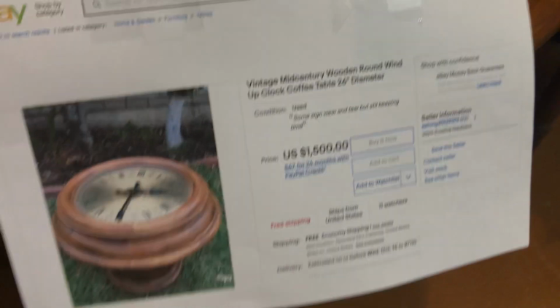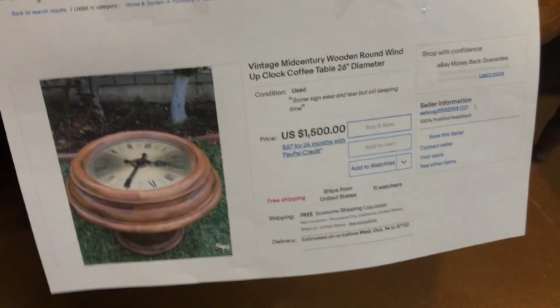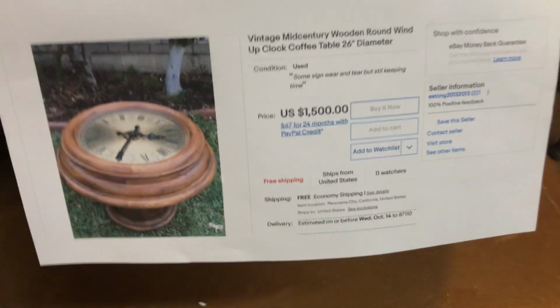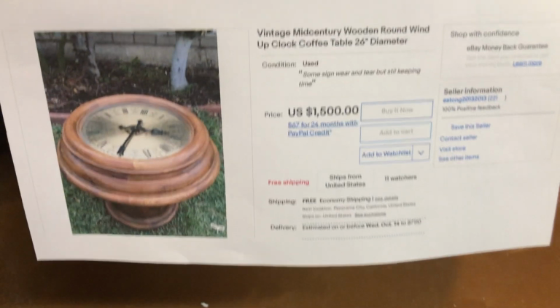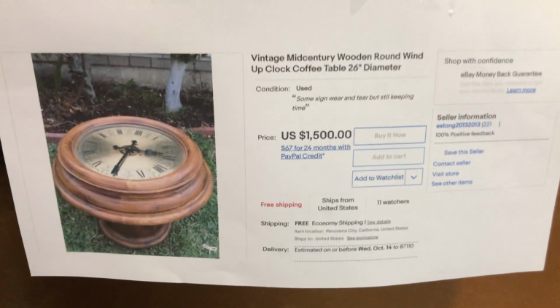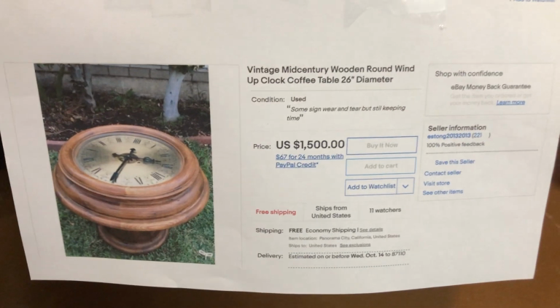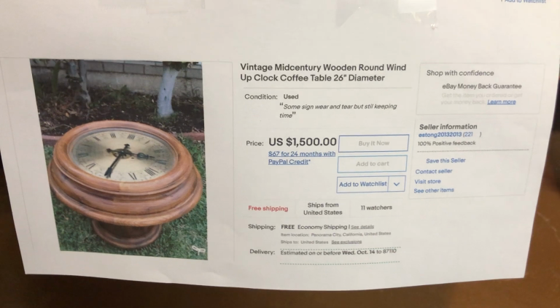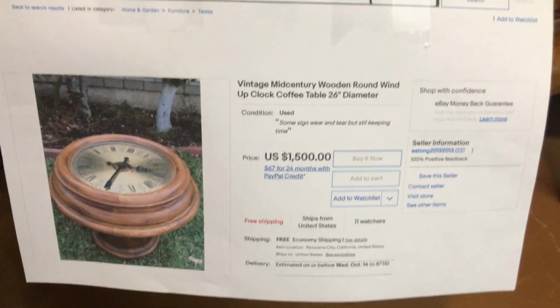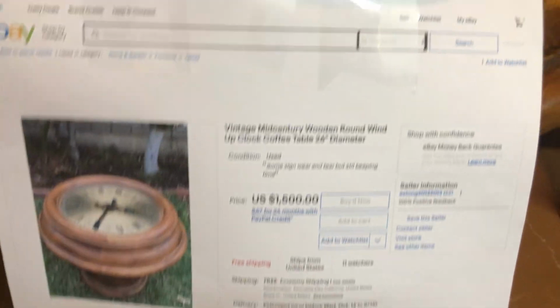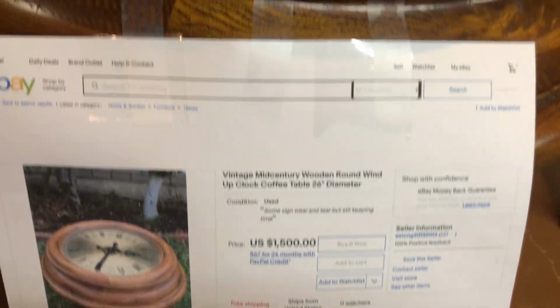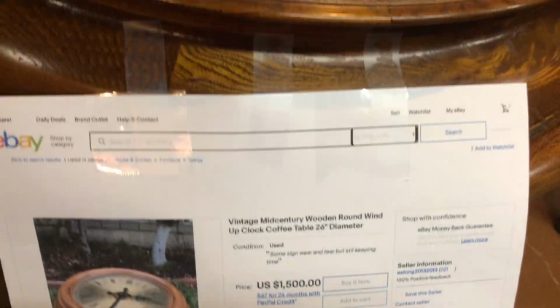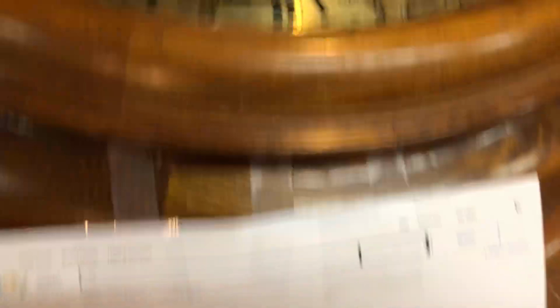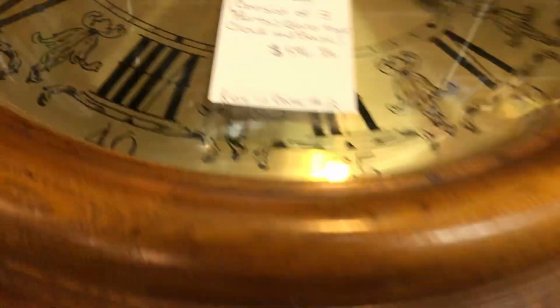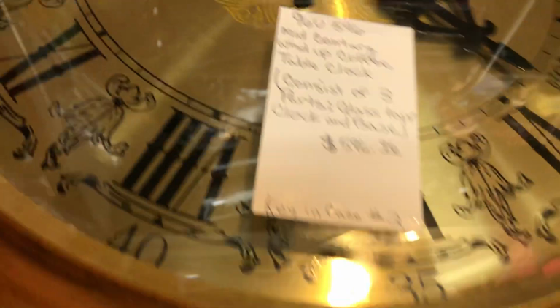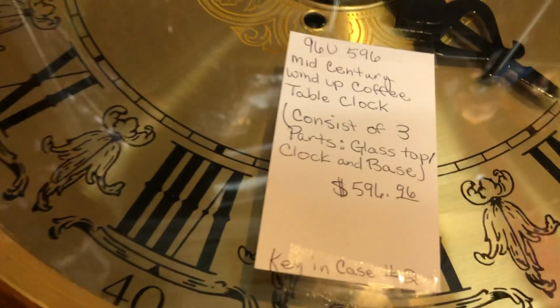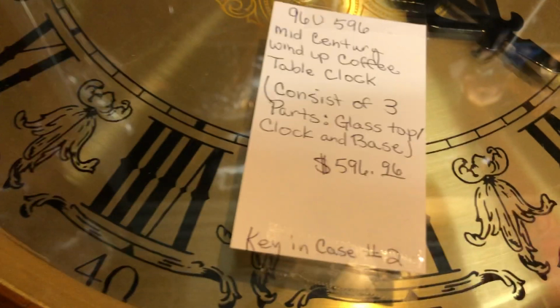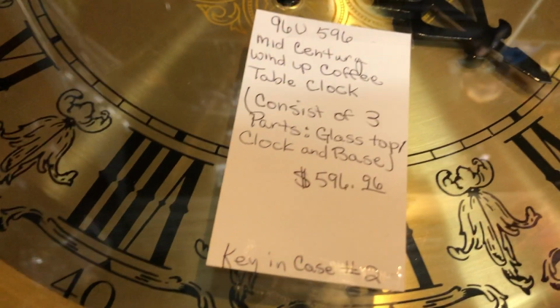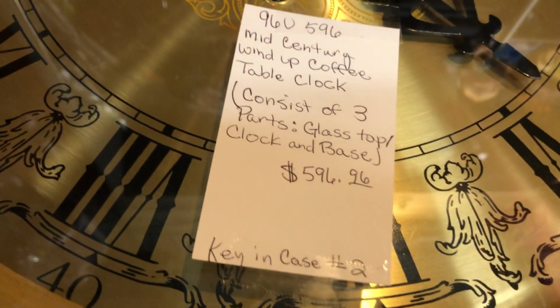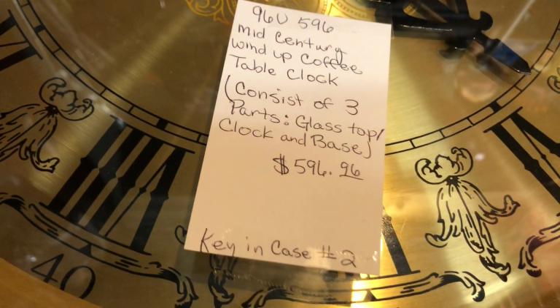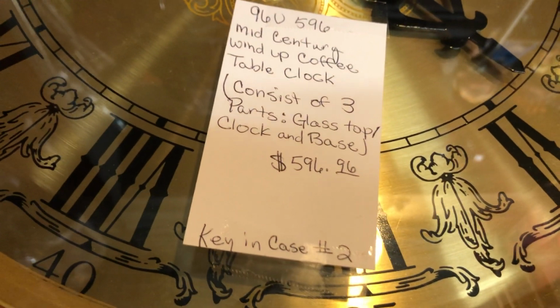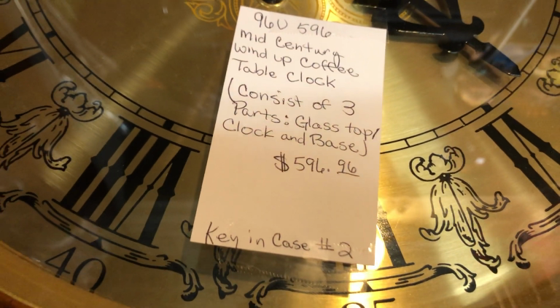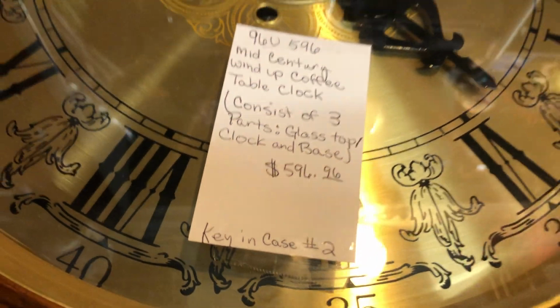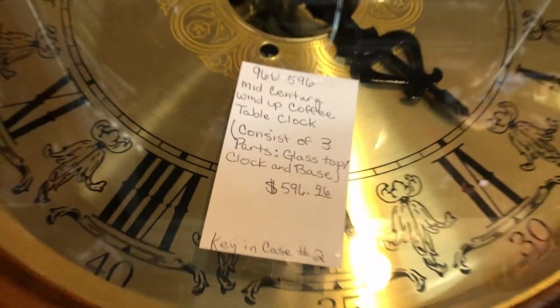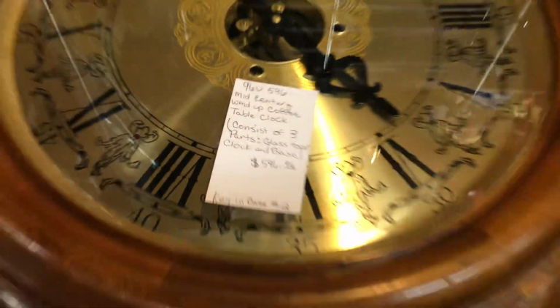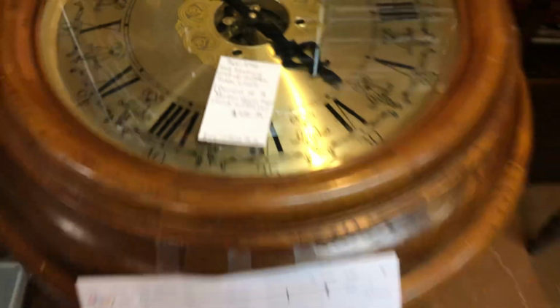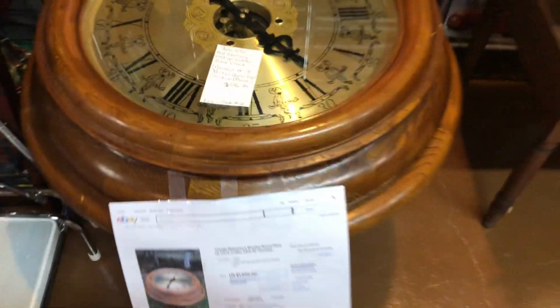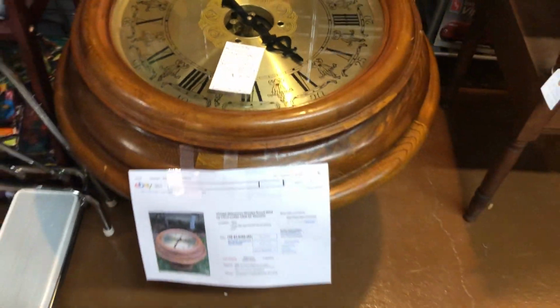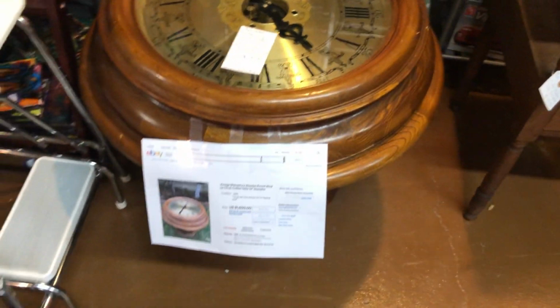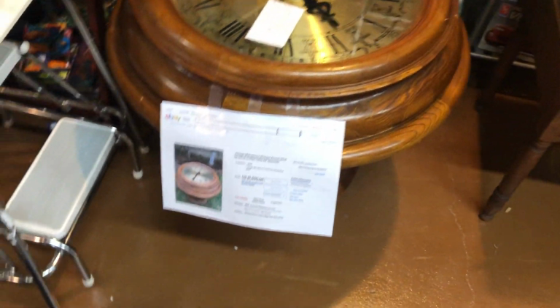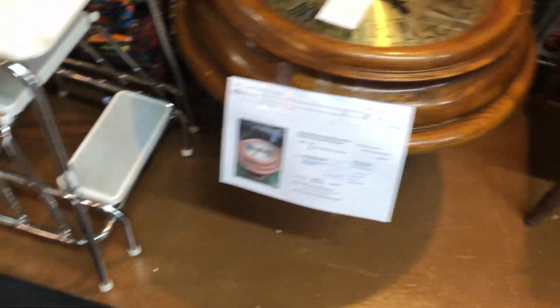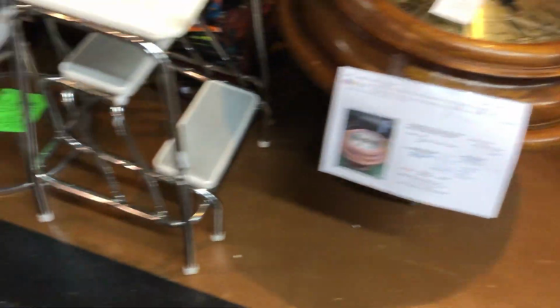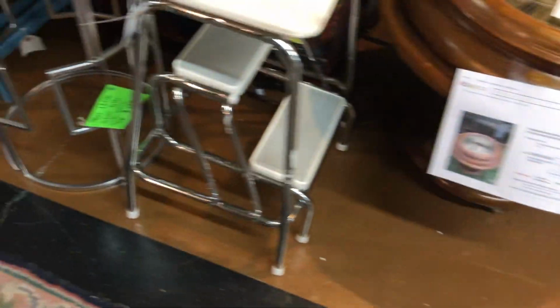Online it's $1,500, and they have it for $5.96. Wow, beautiful mid-century piece.